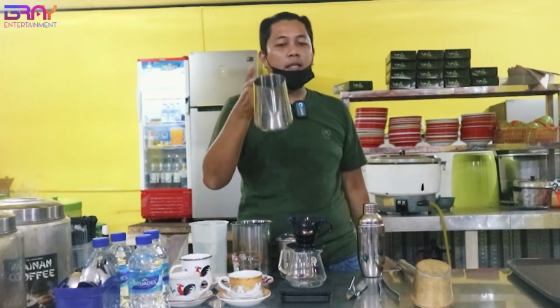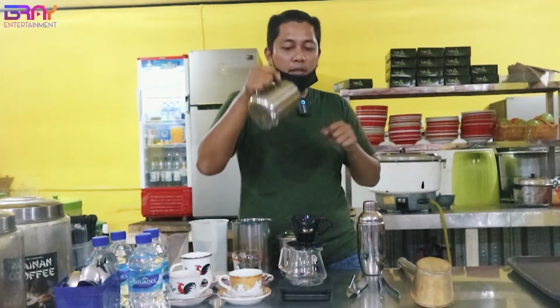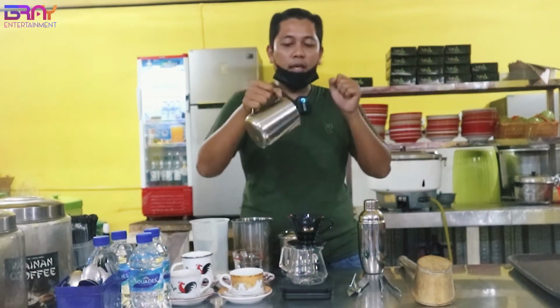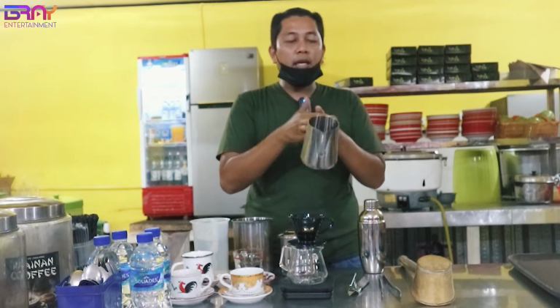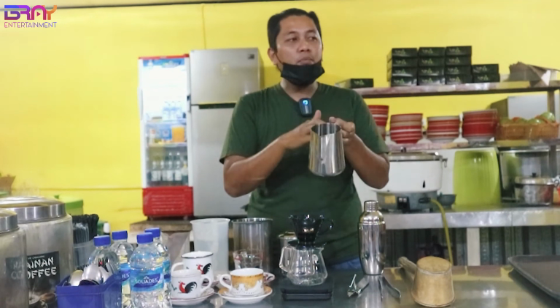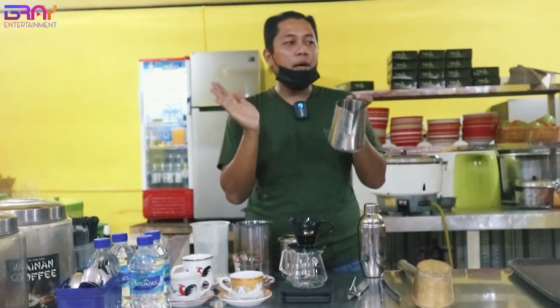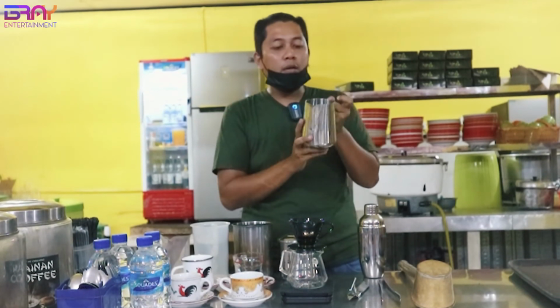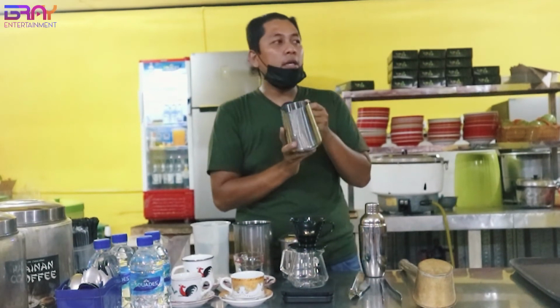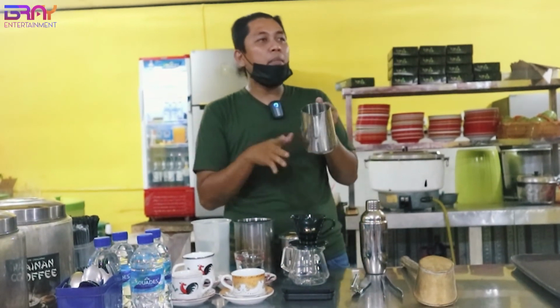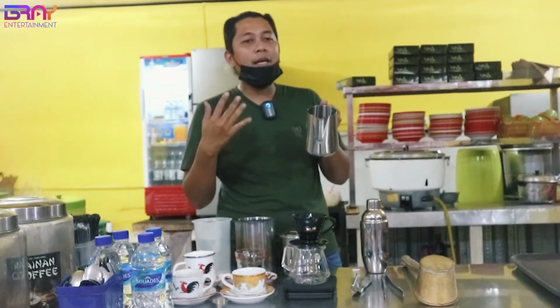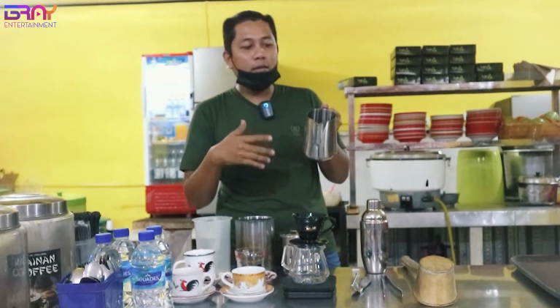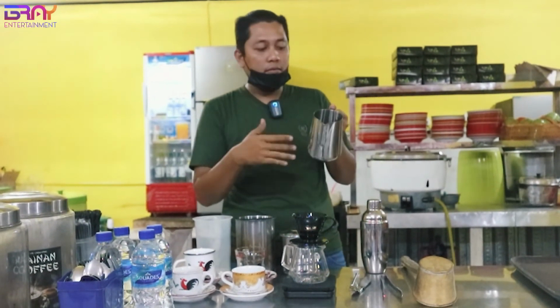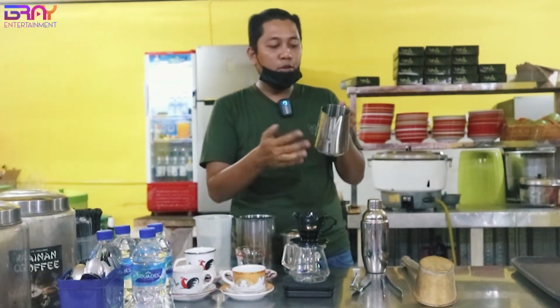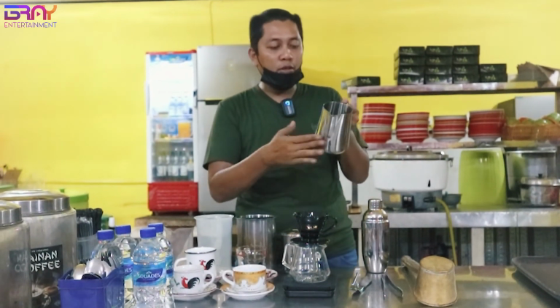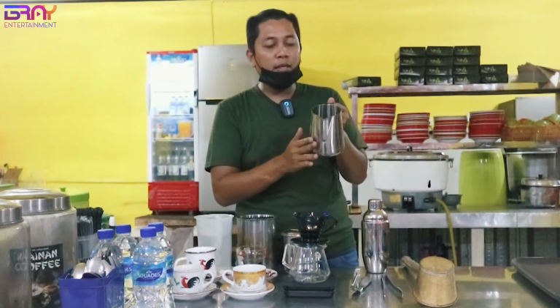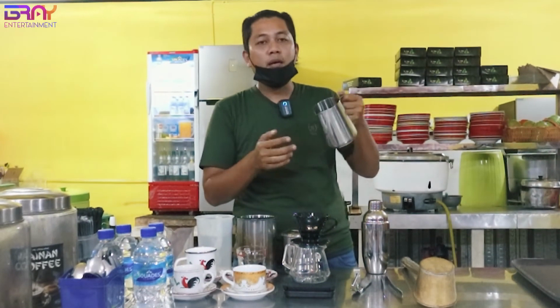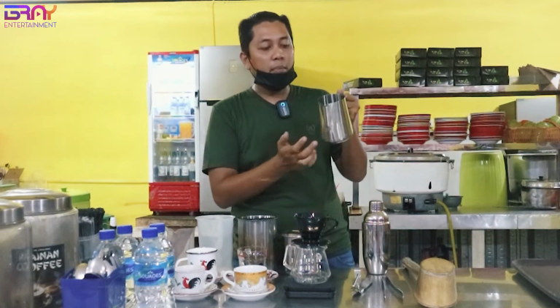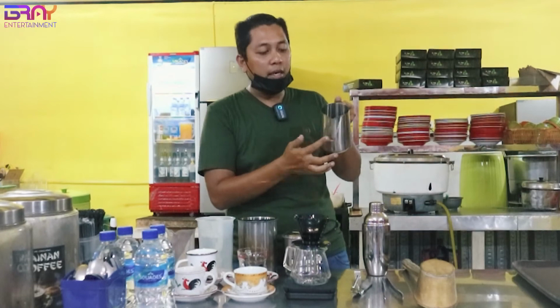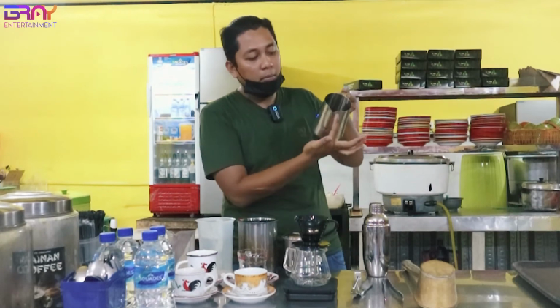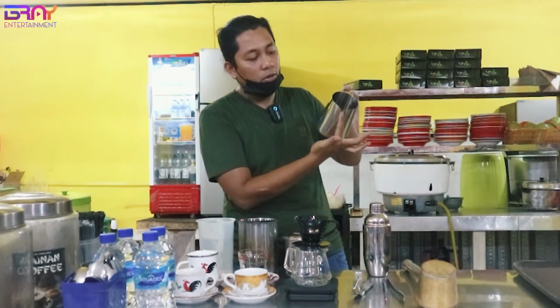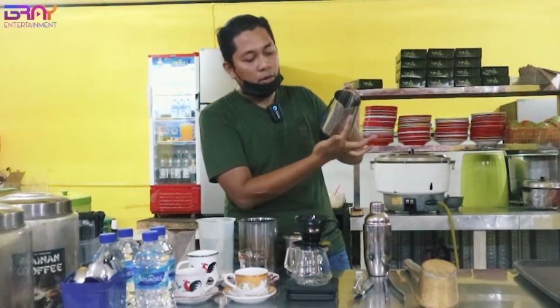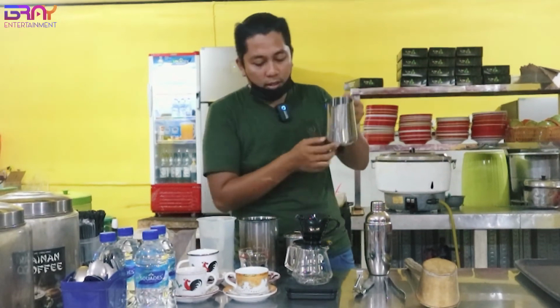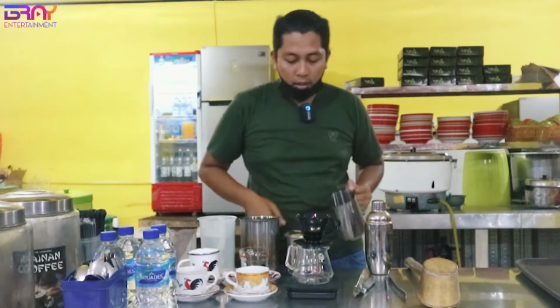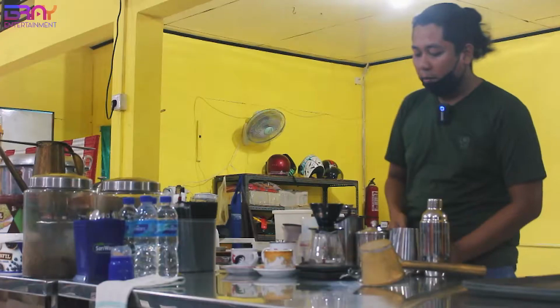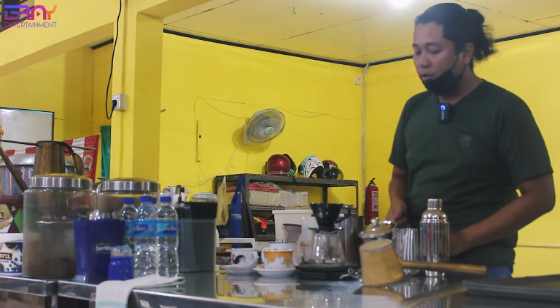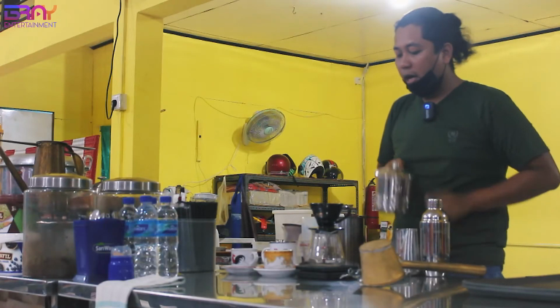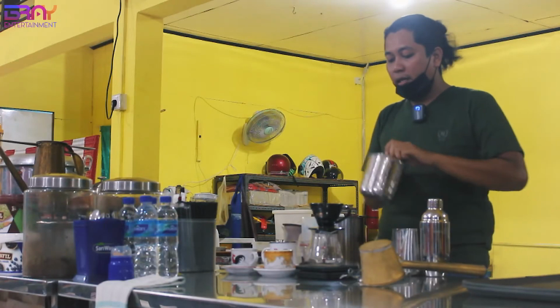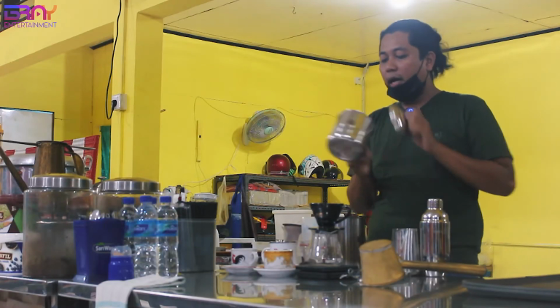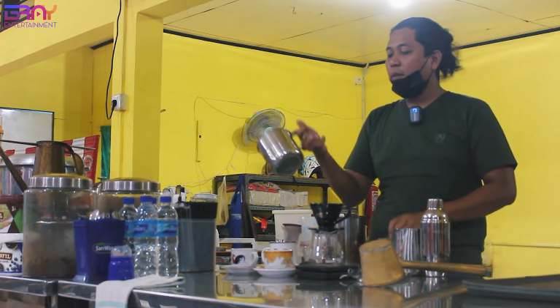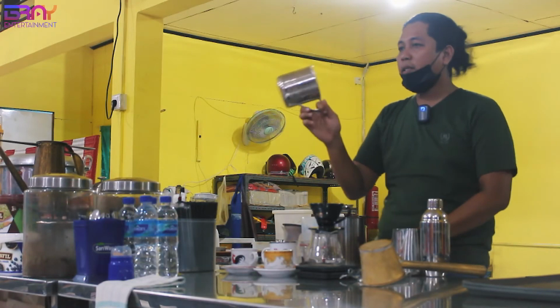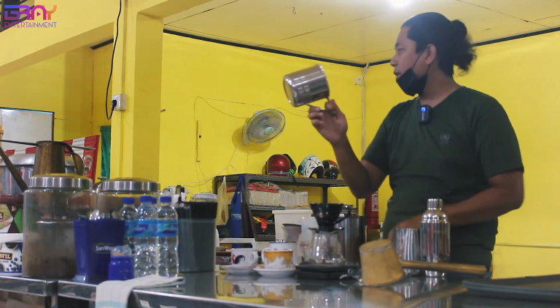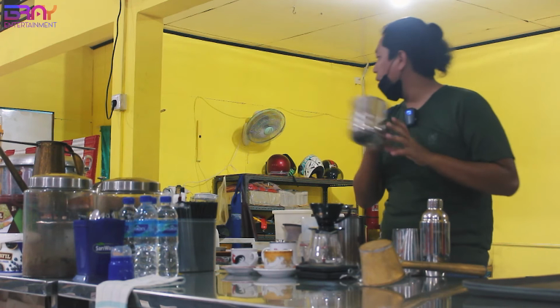Ini biasanya Mas Bray buat kopi tarik atau teh tarik, biasa buat tarik-tarik. Ini buat yang manual, kalau yang baru belajar. Mas Bray pakai ini aja, karena biar corongnya keluar dari sini. Tapi kalau sudah ahli dan lihai, biasa pakai cangkir ini aja.